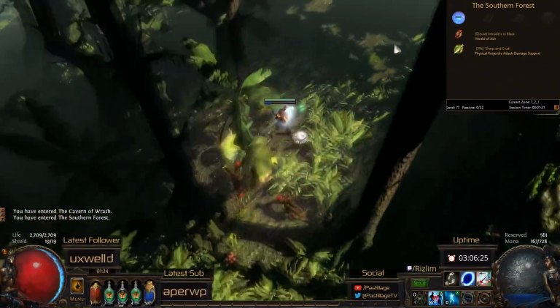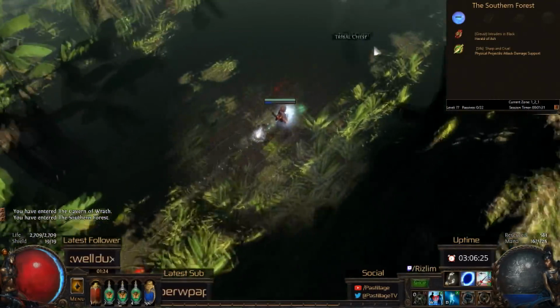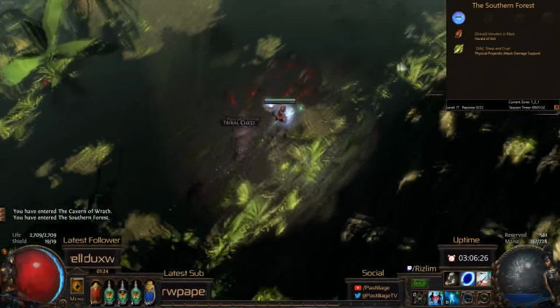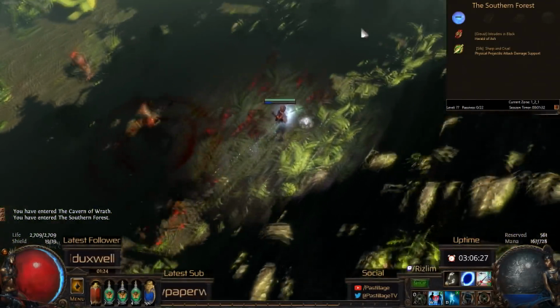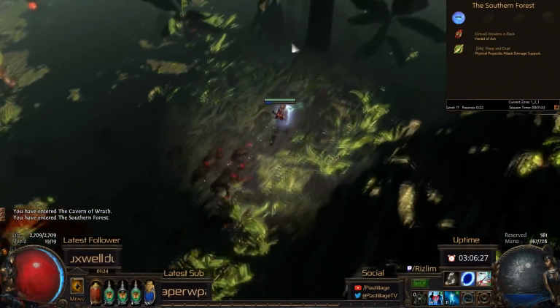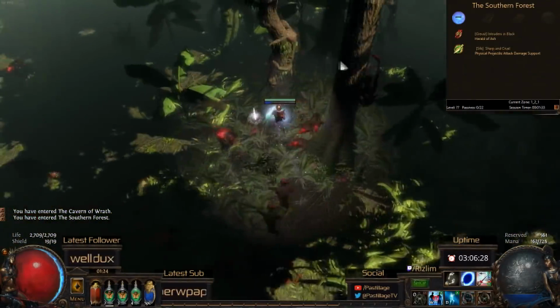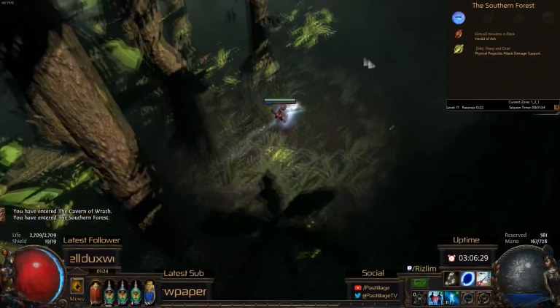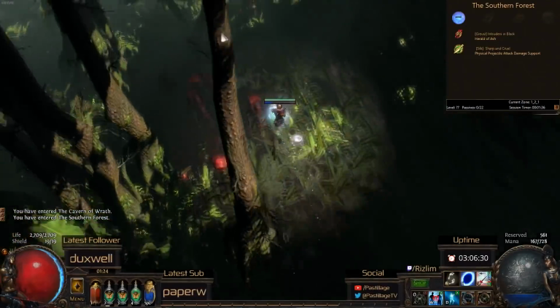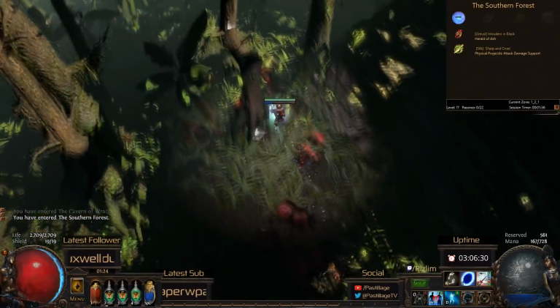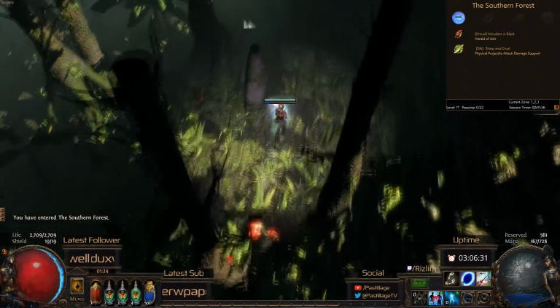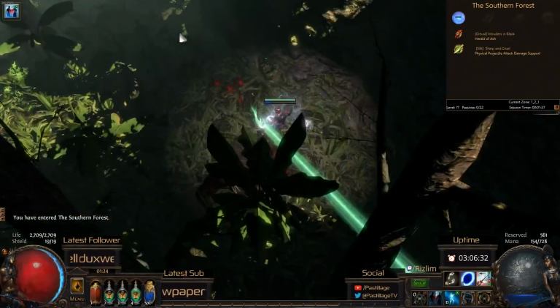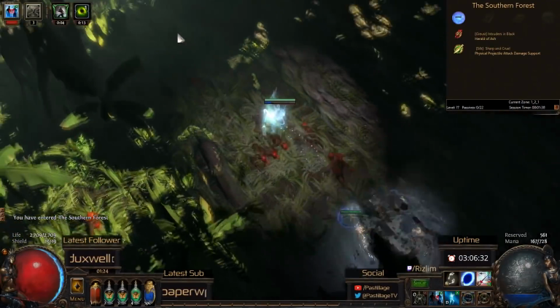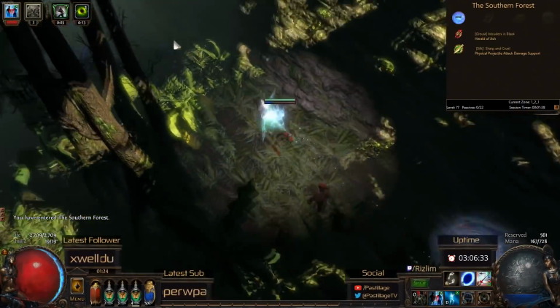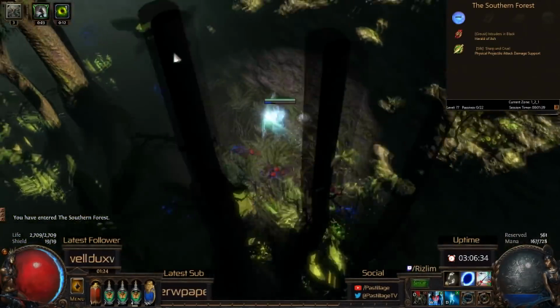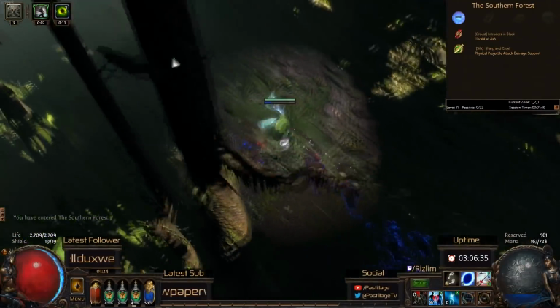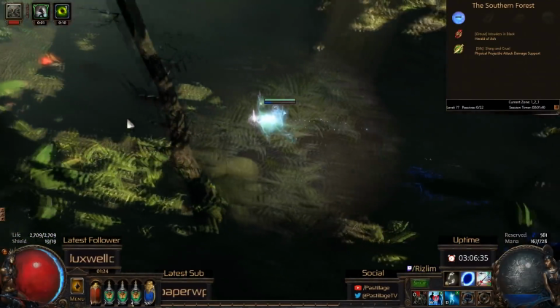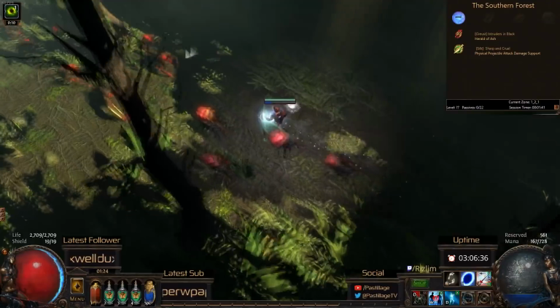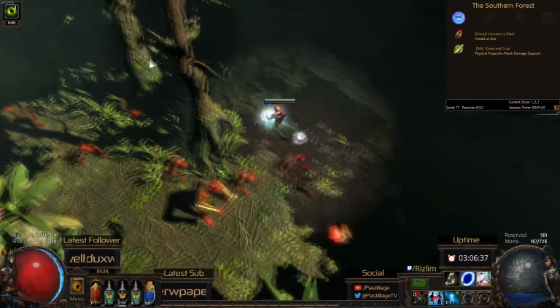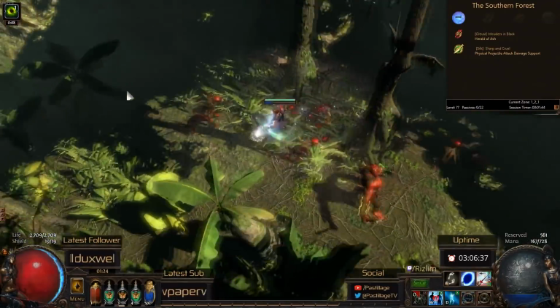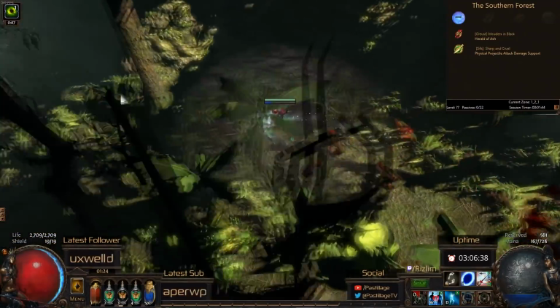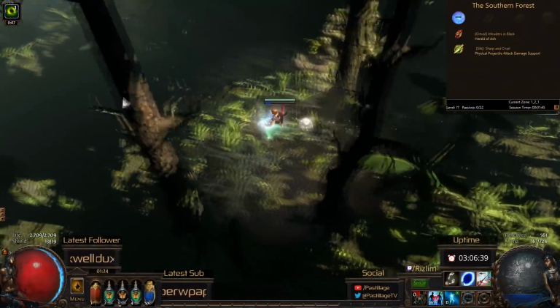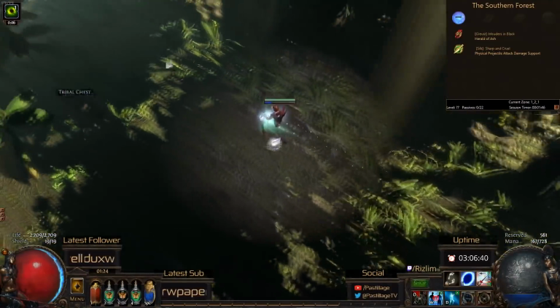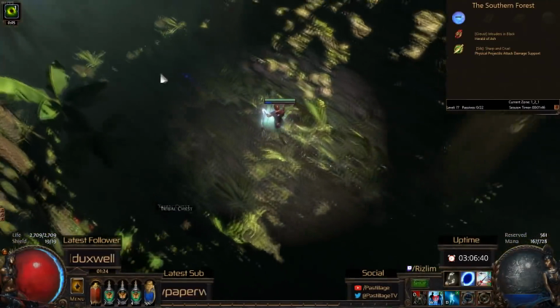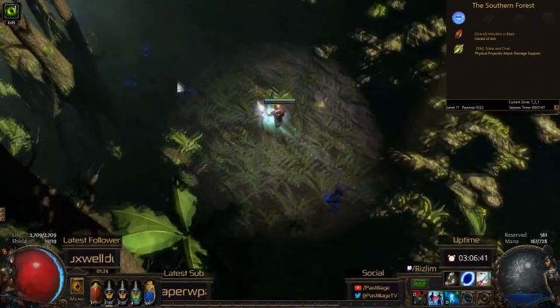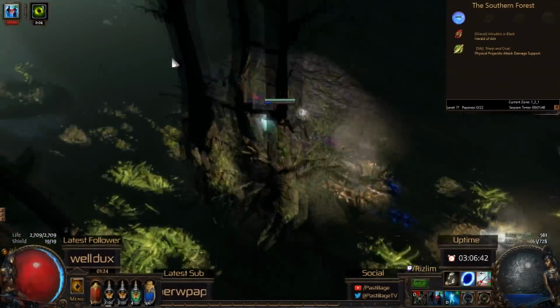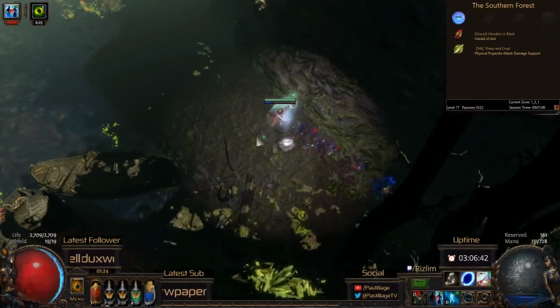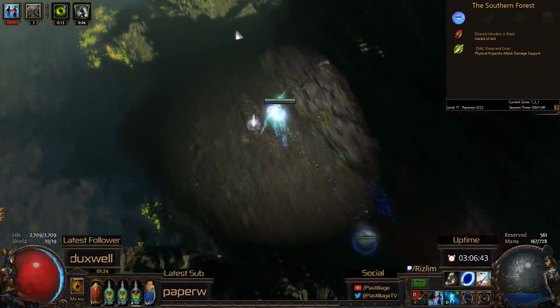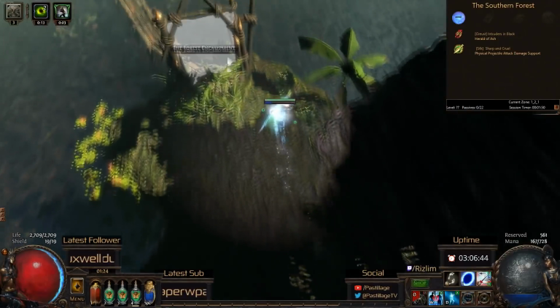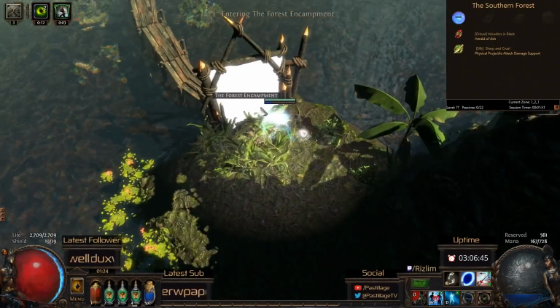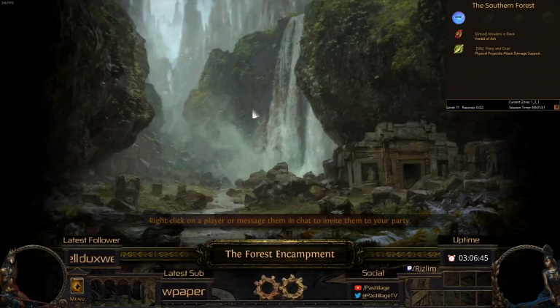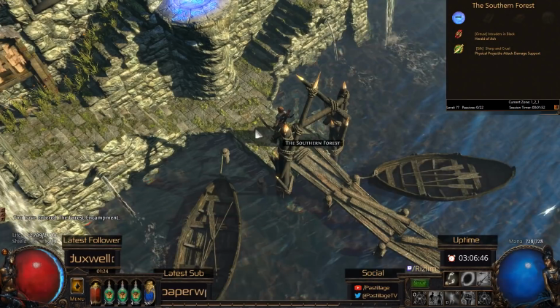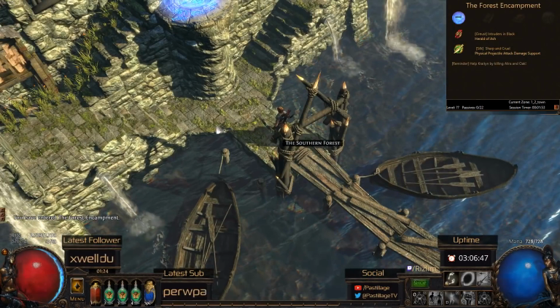When you get to Act 2, you'll see your gems. And you'll want to be reminded of your Bandit Choice, obviously. I've made it so that when you enter the Town of Act 2 — also known as the Forest Encampment — you'll get a reminder that will tell you of your Bandit Choice.